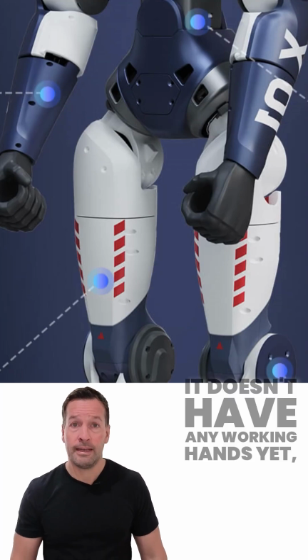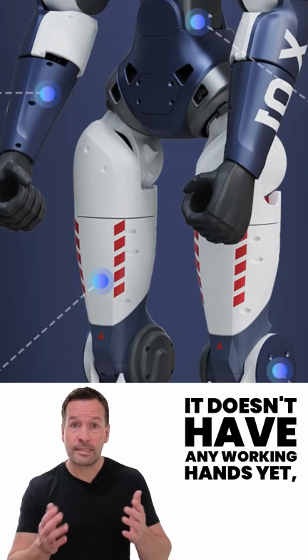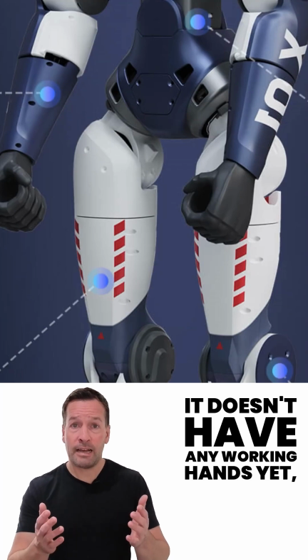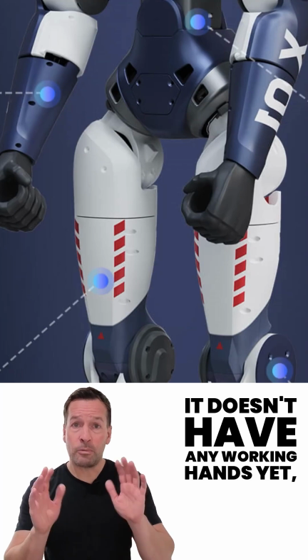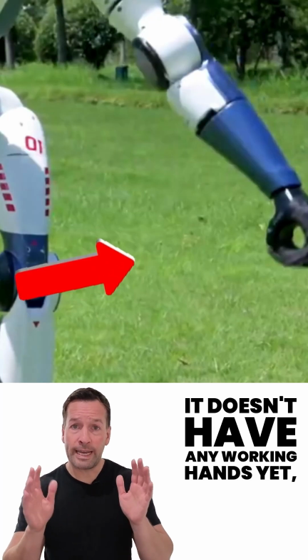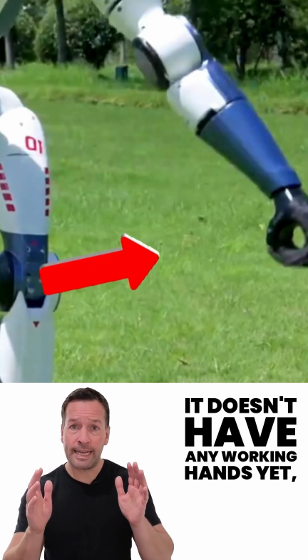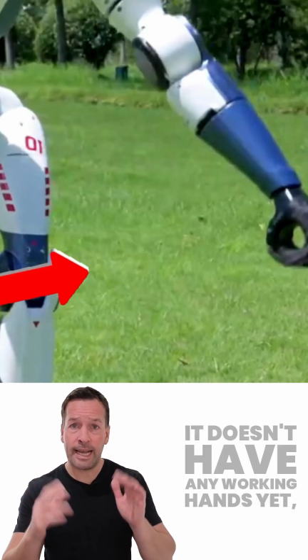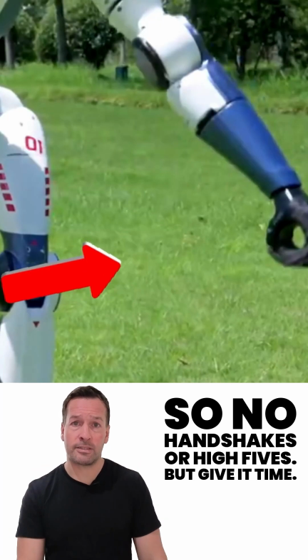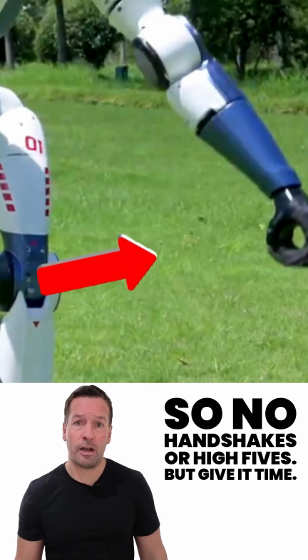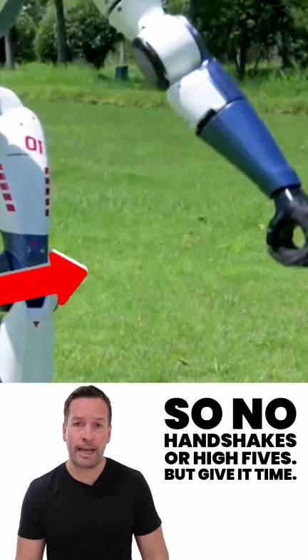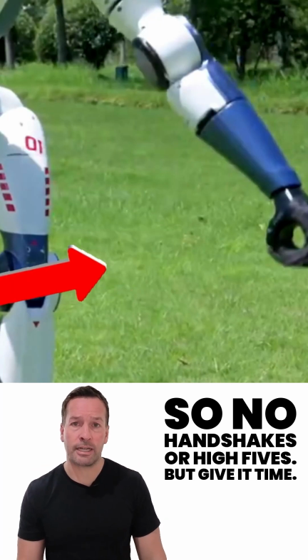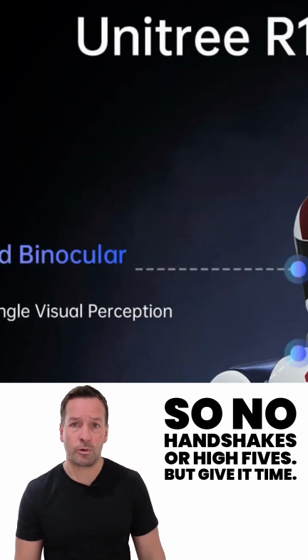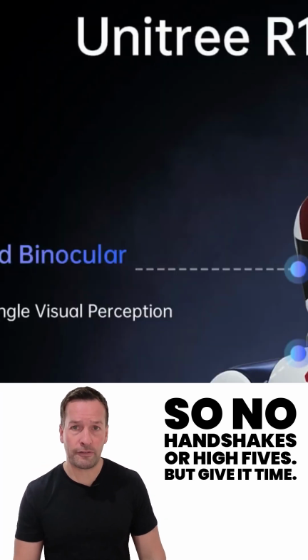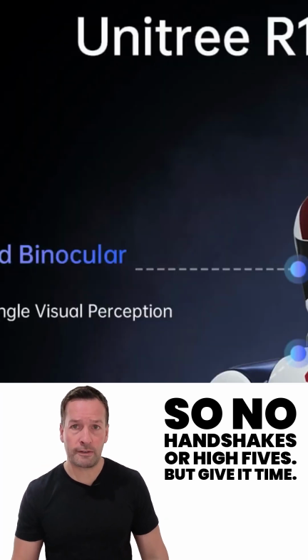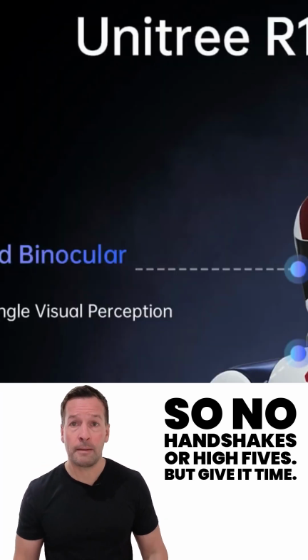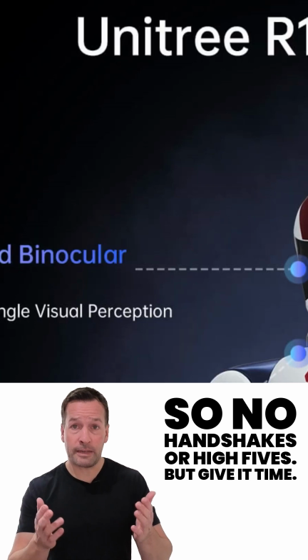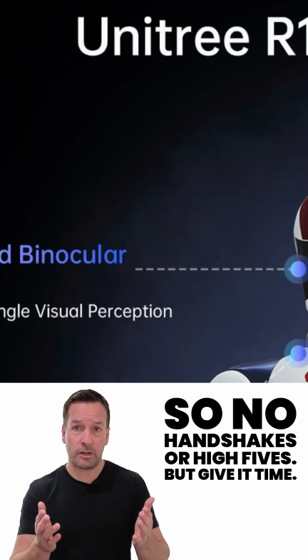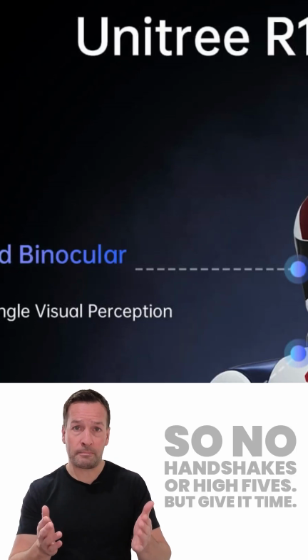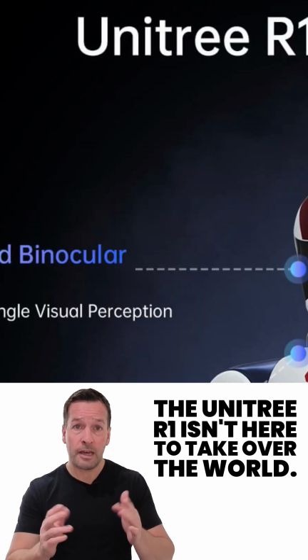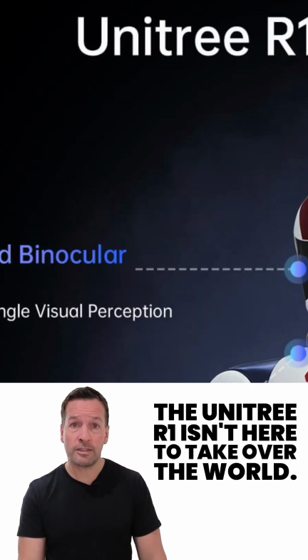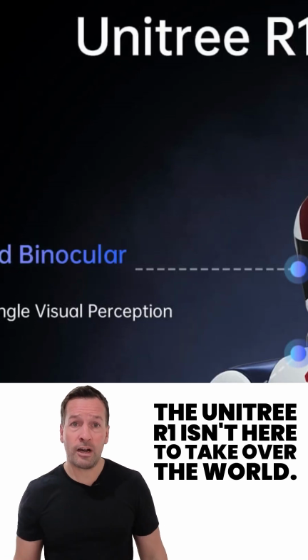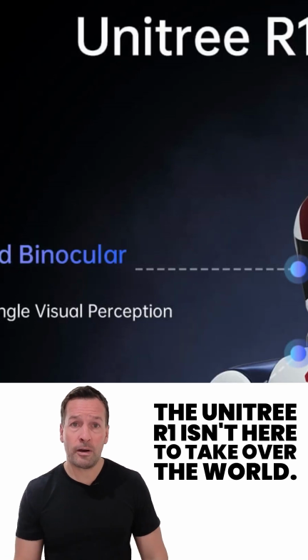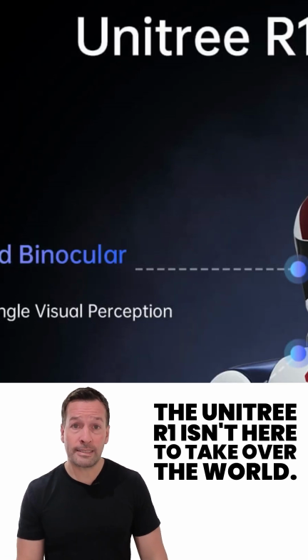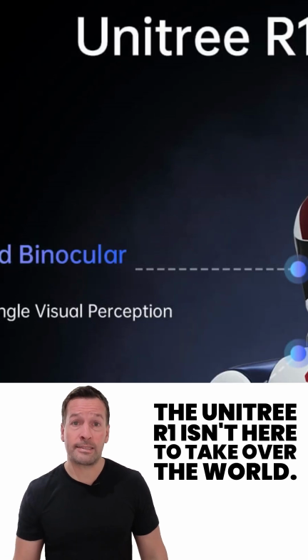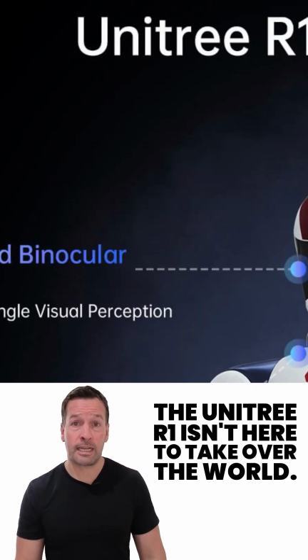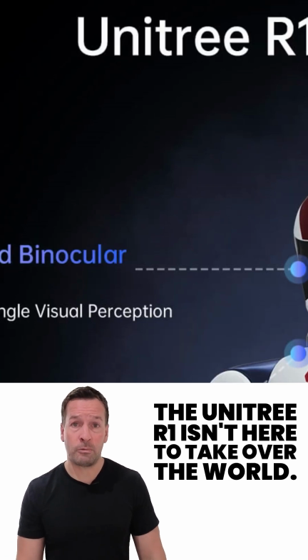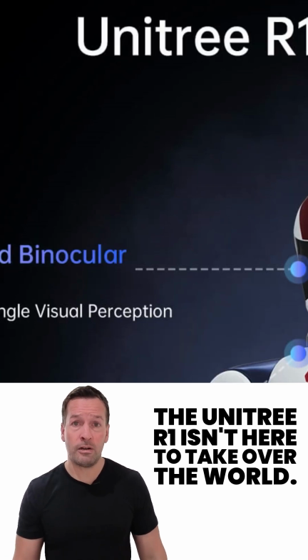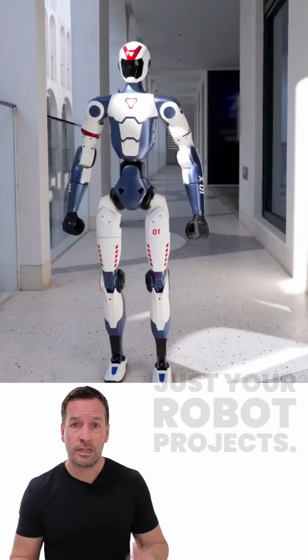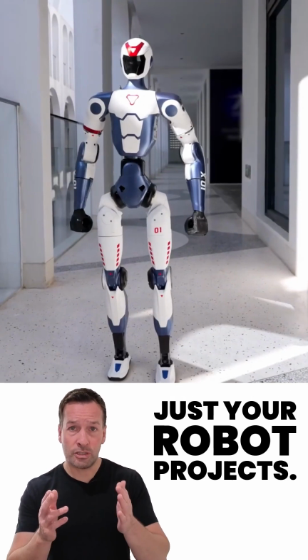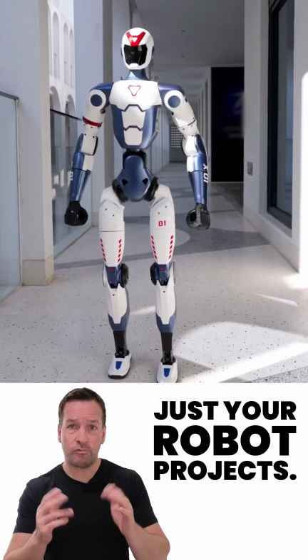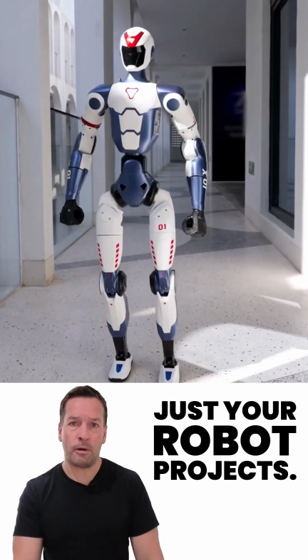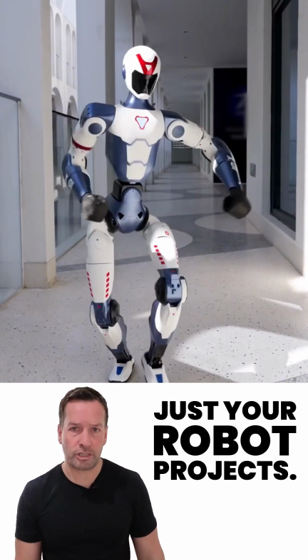It doesn't have any working hands yet, so no handshakes or high-fives. But give it time. The Unitary R1 isn't here to take over the world, just your robot projects.